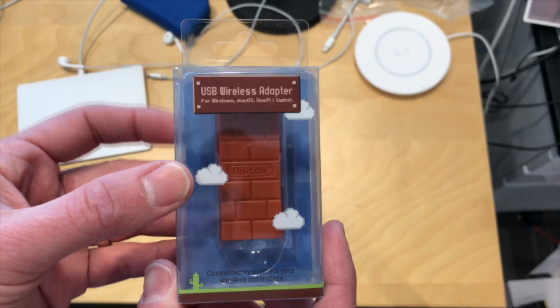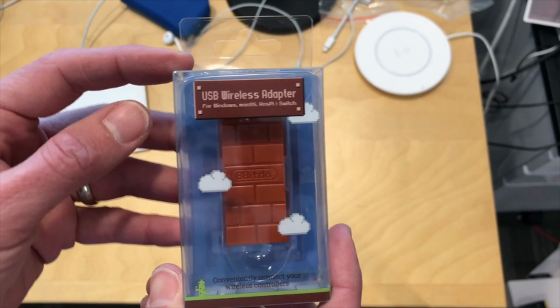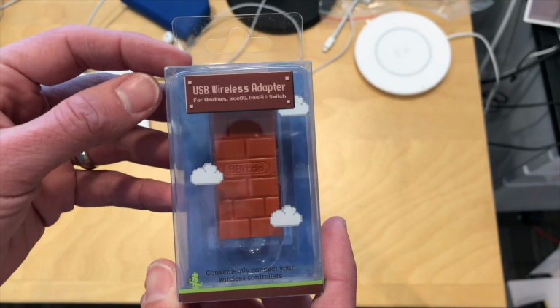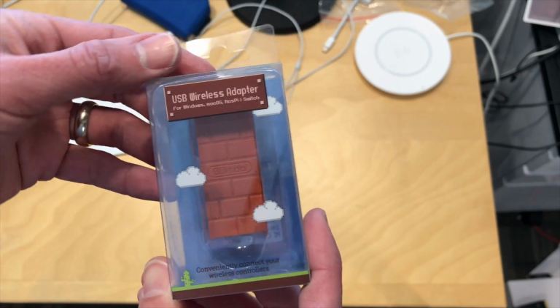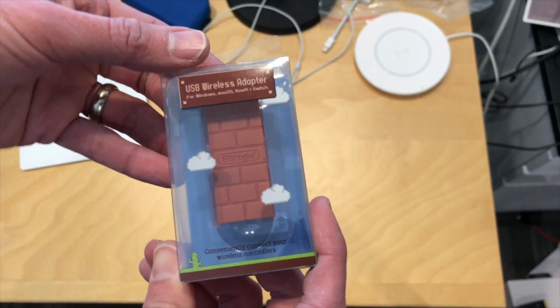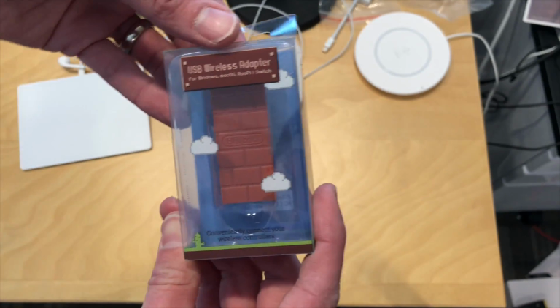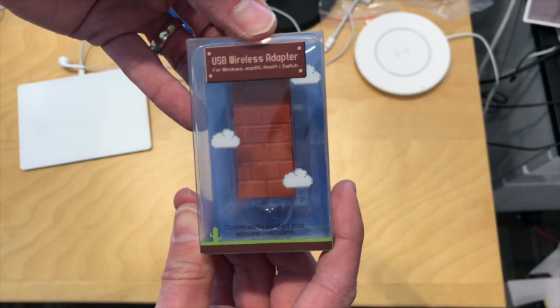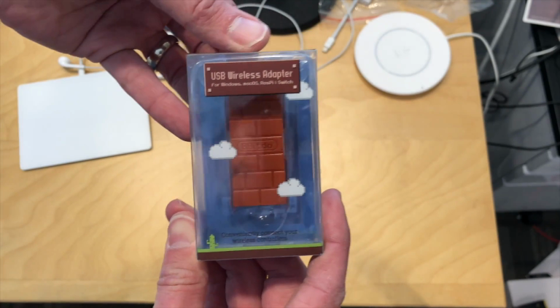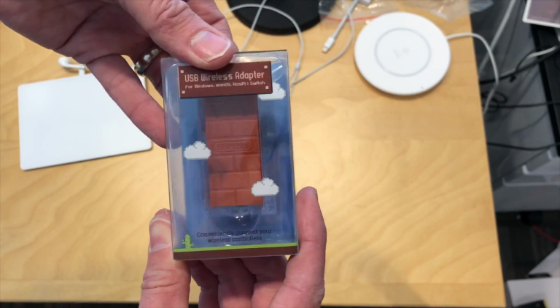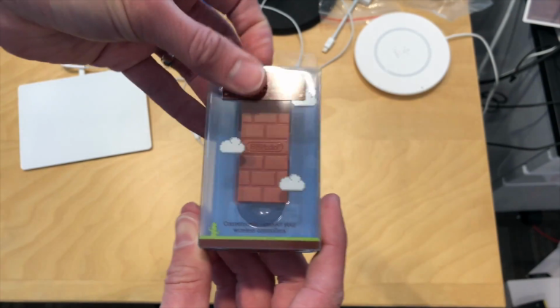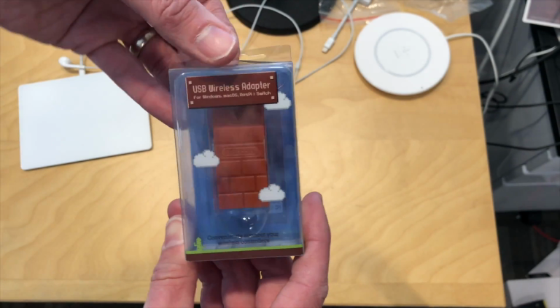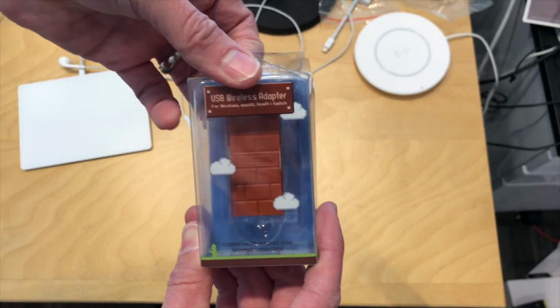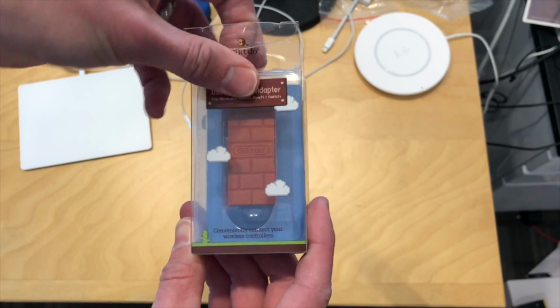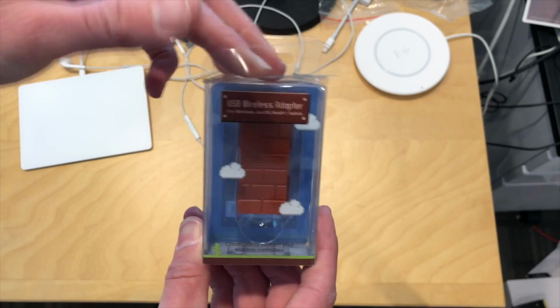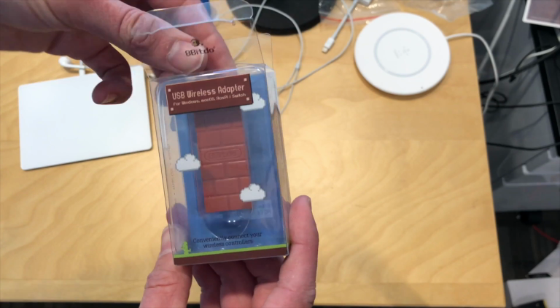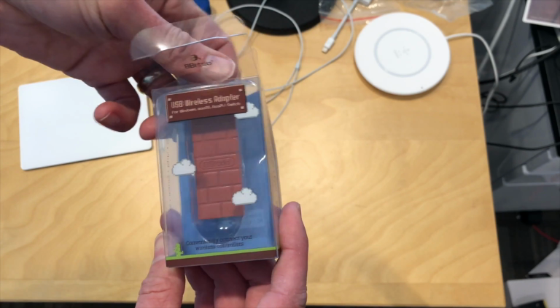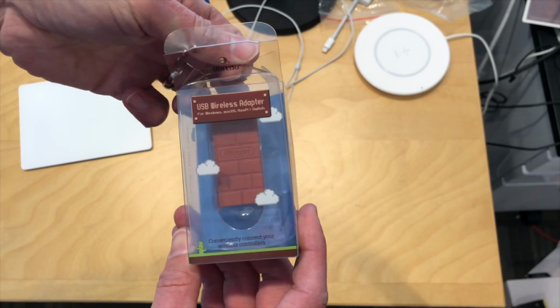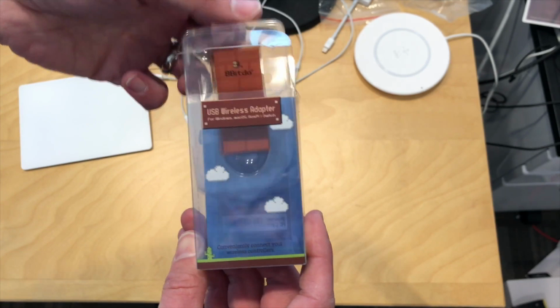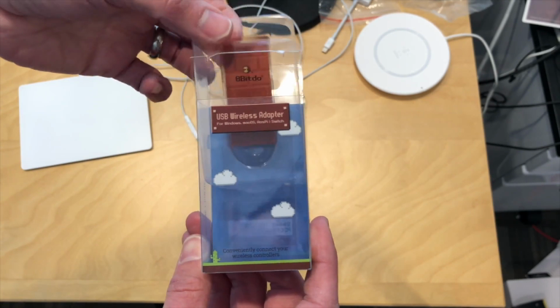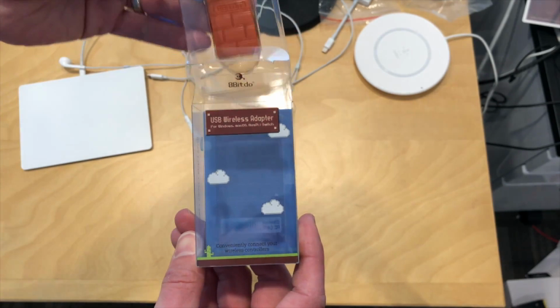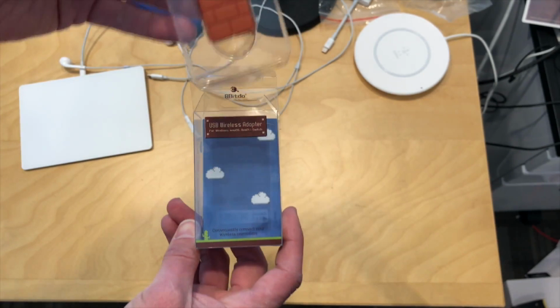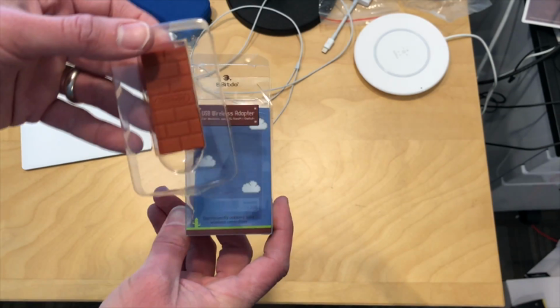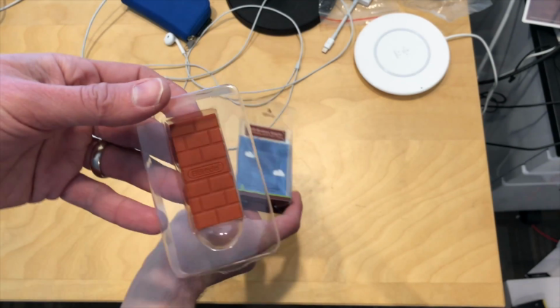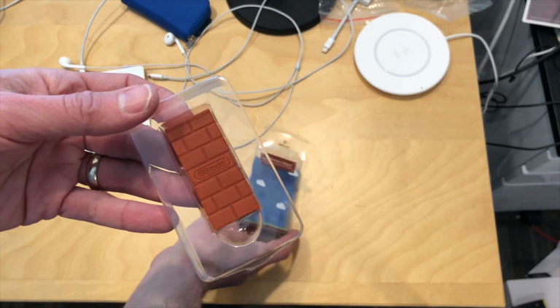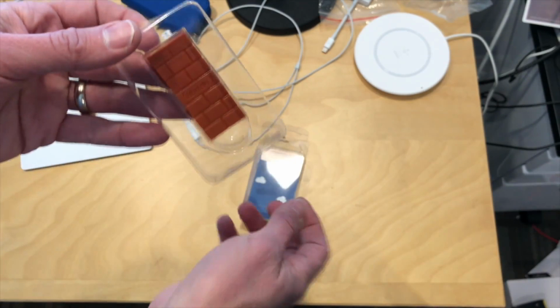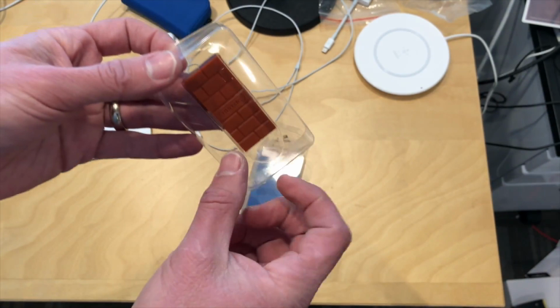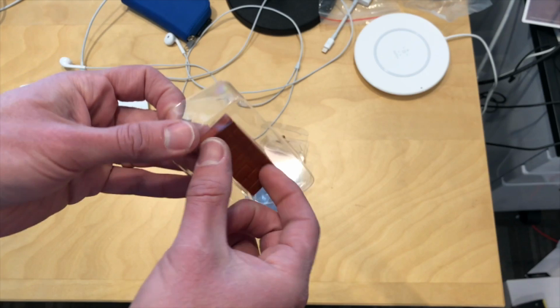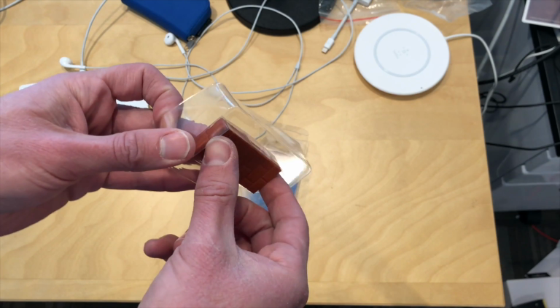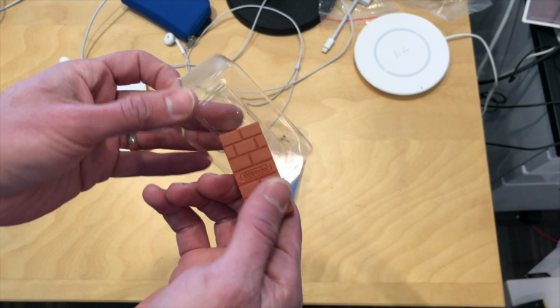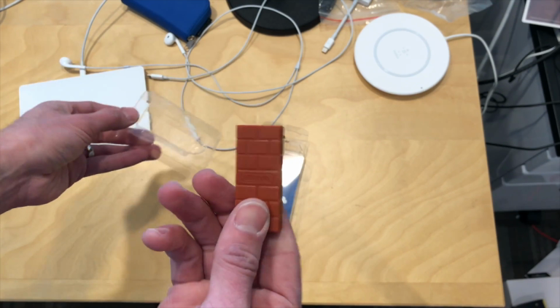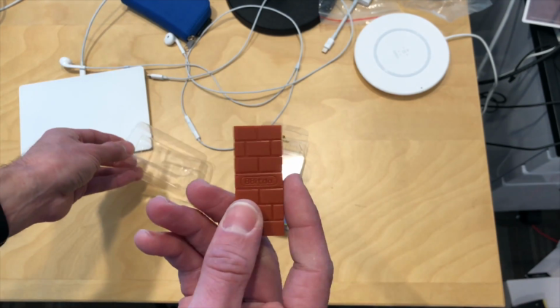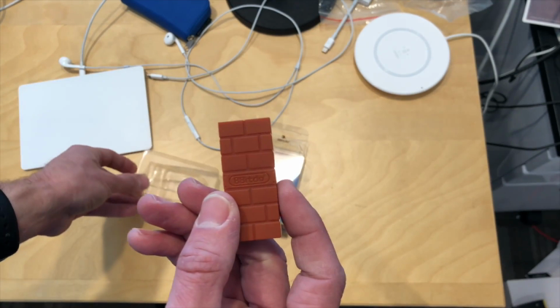Hey everybody, it's Lon Seidman. We've got another unboxing, and this is a new product from 8-BitDo. This is not a controller, though — it is a wireless adapter, and this came in free of charge from 8-BitDo.